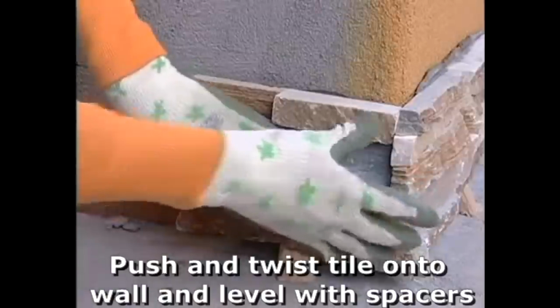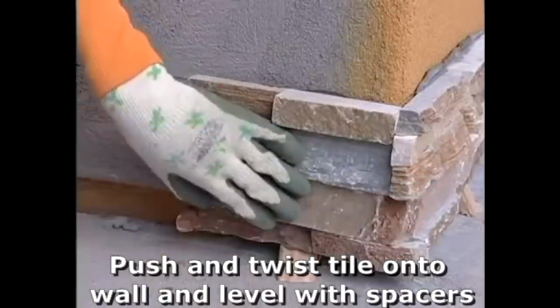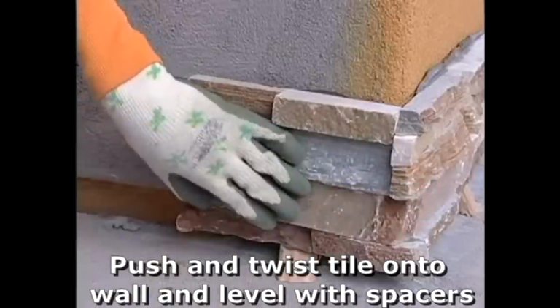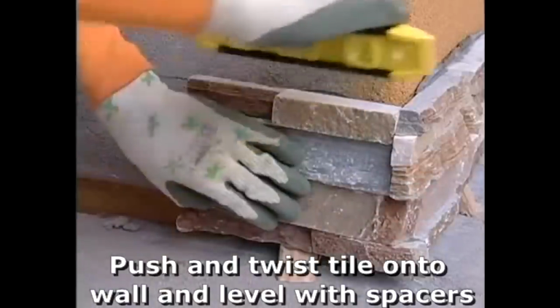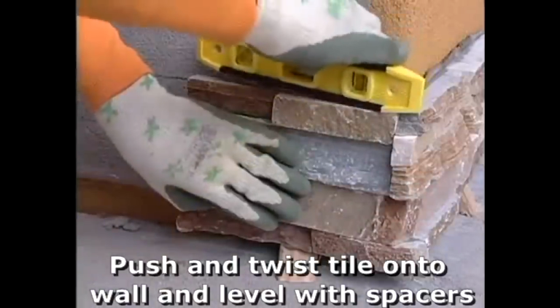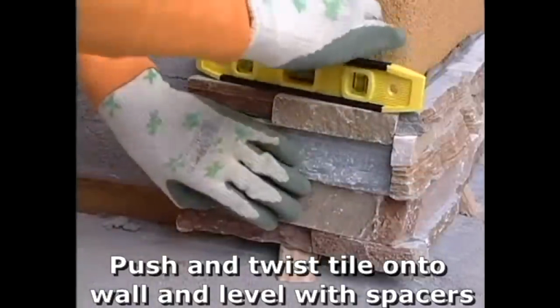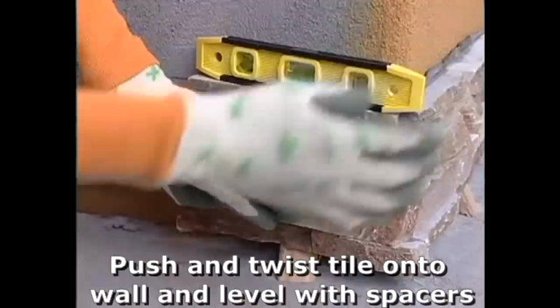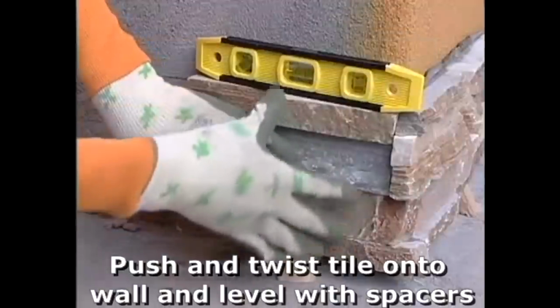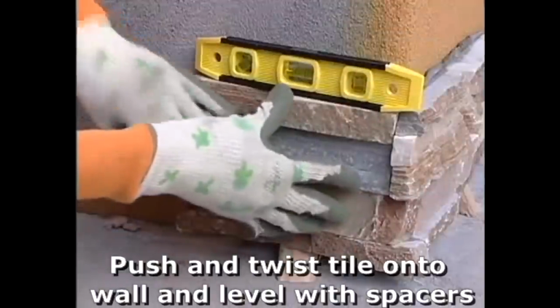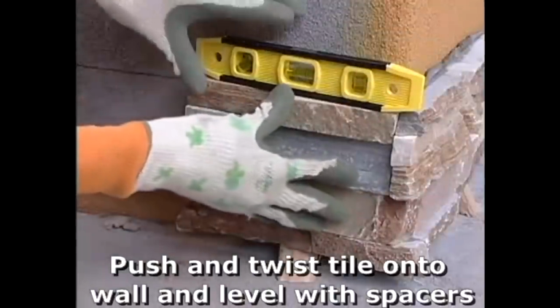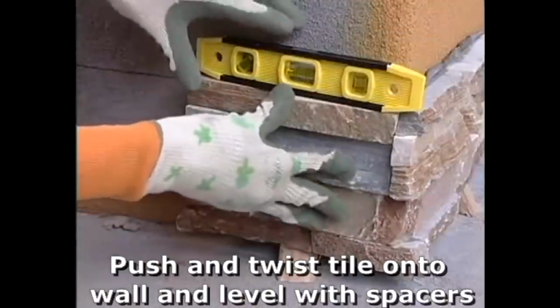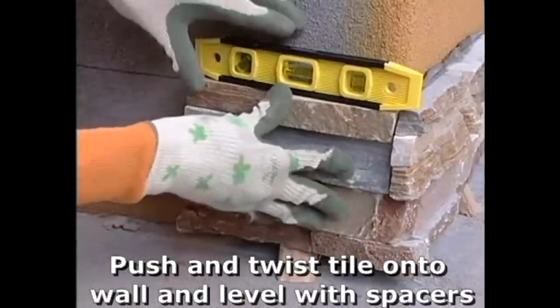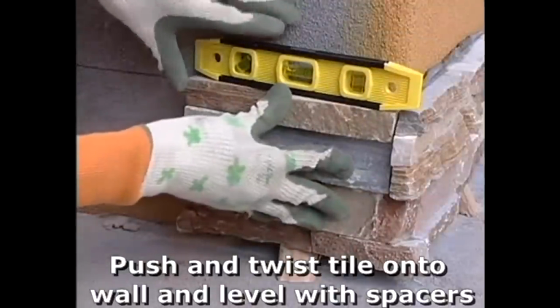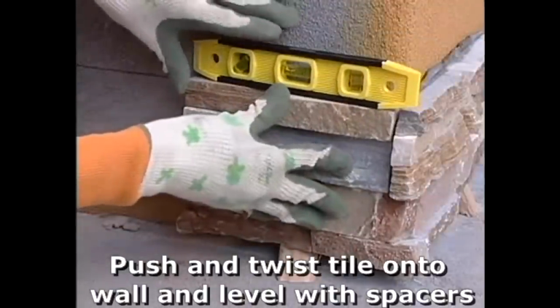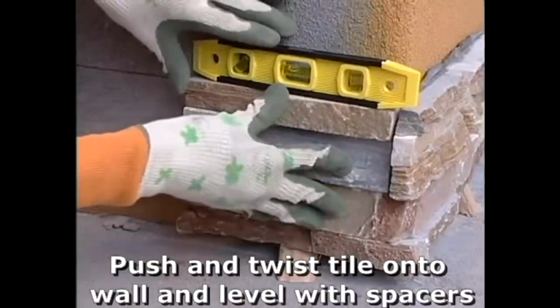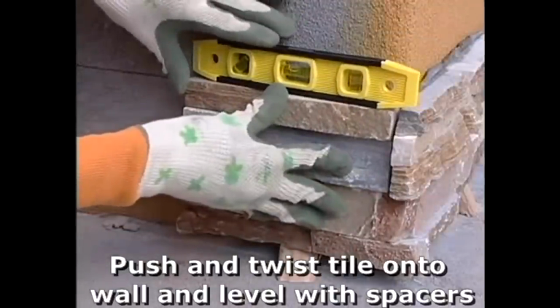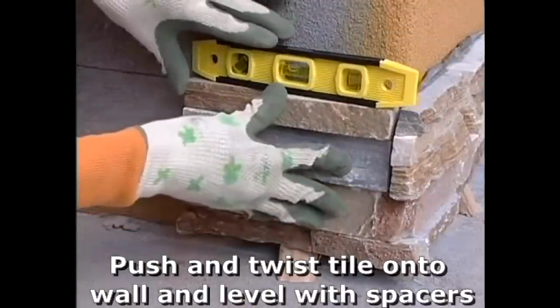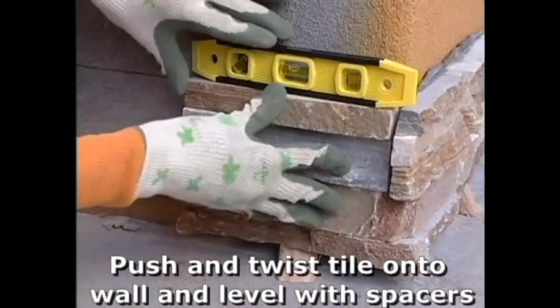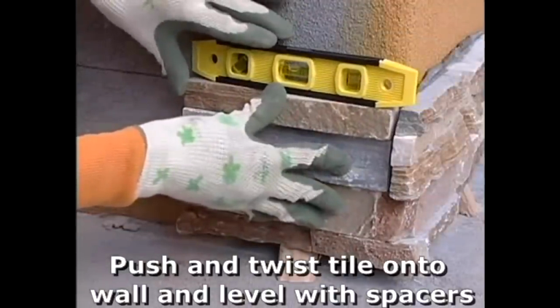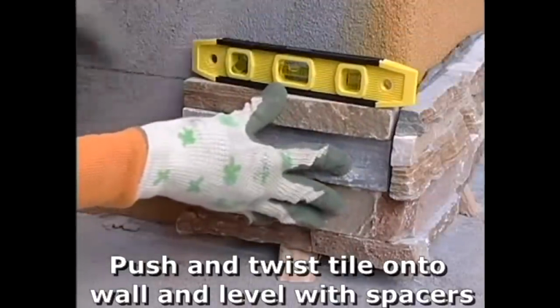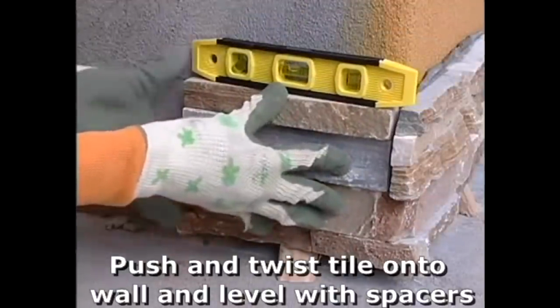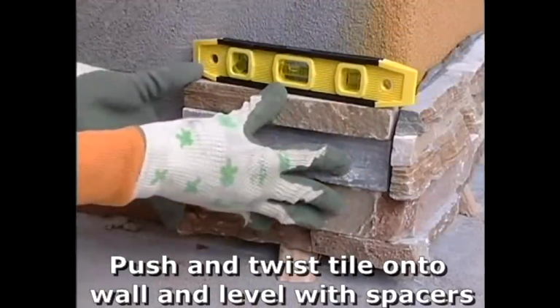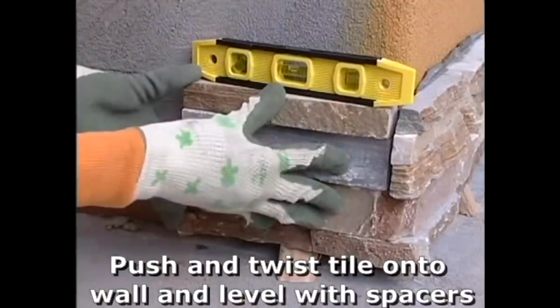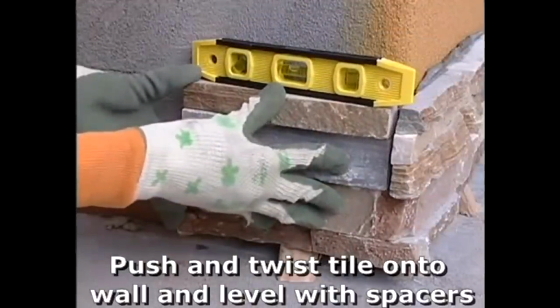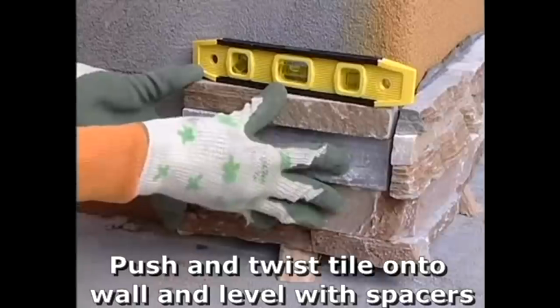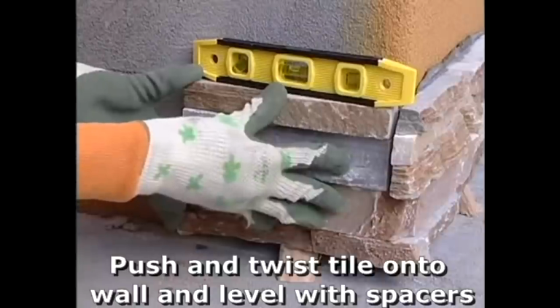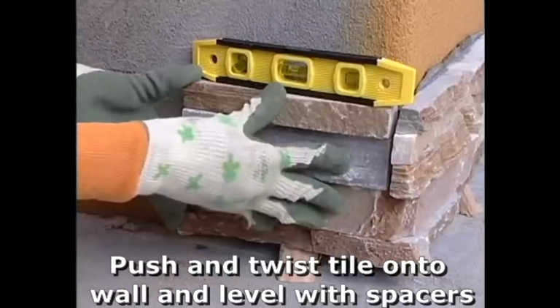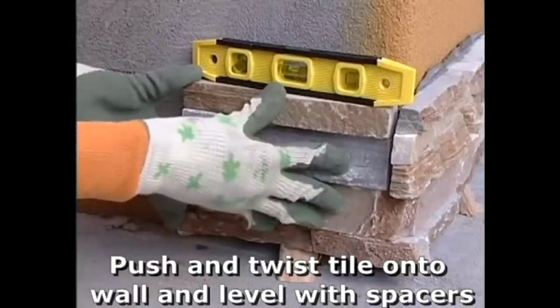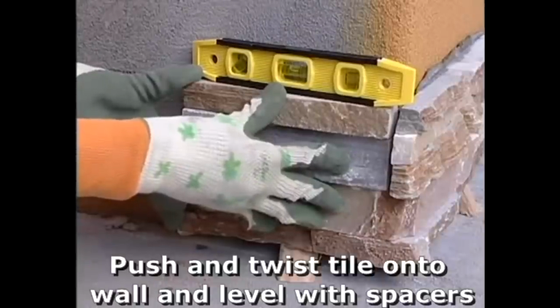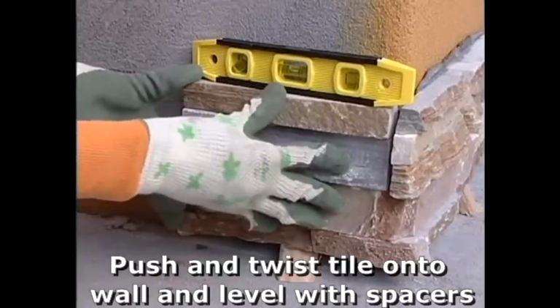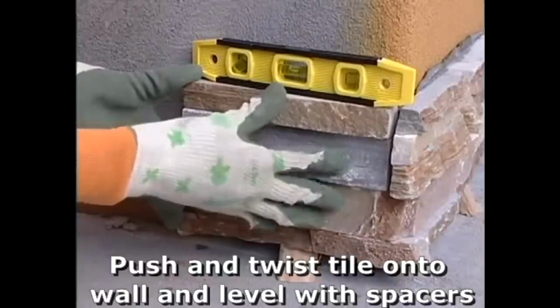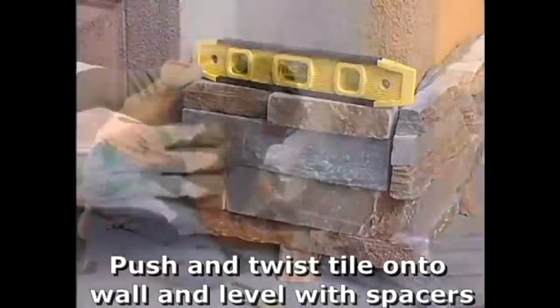Ensure that the bottom row is level. This is helped by our previous chalk lines, but always use a level to ensure it is perfect. Adjust levels when necessary using tiling wedge spacers.